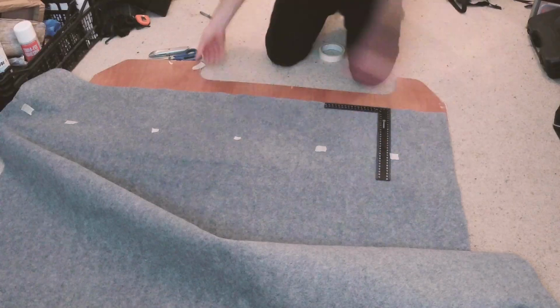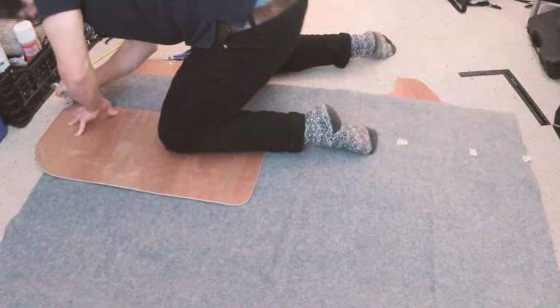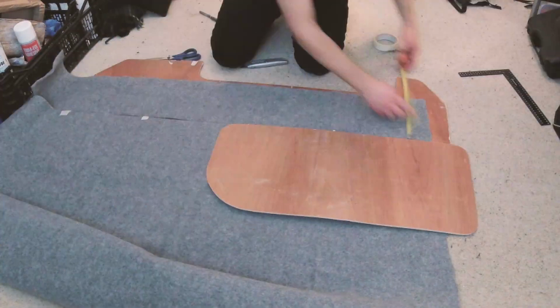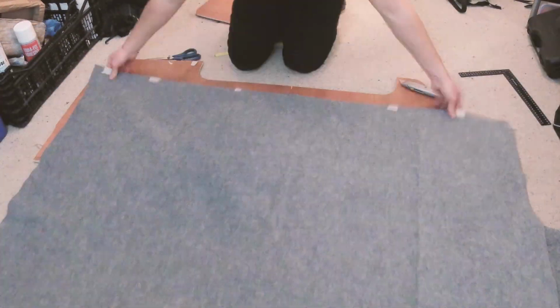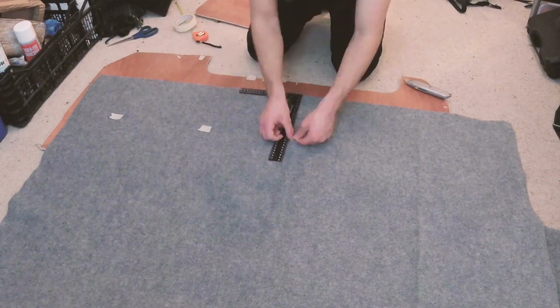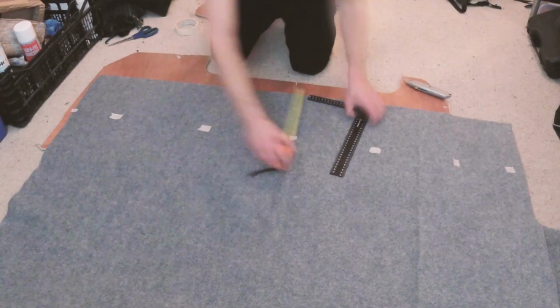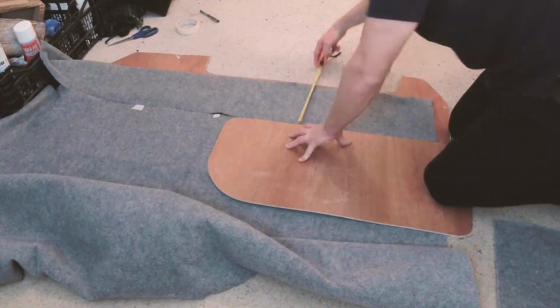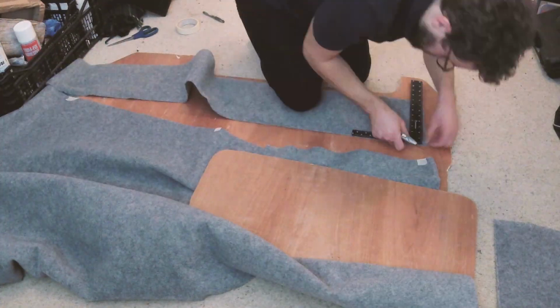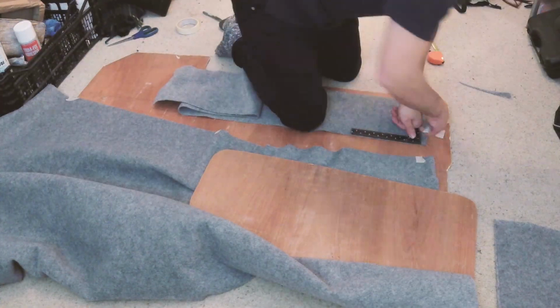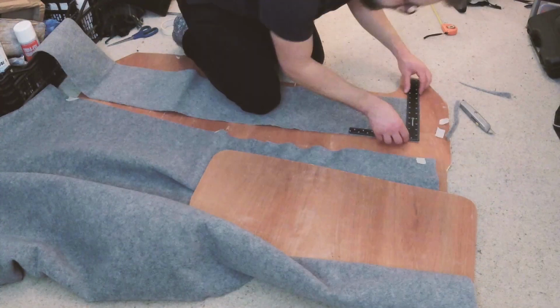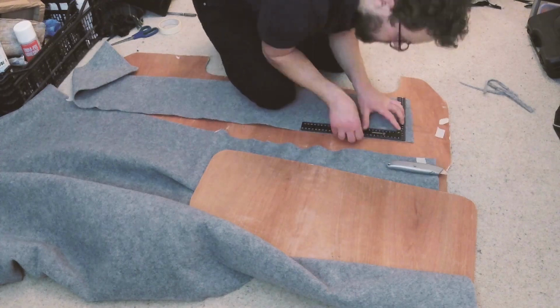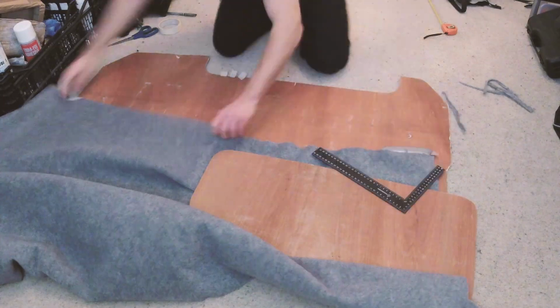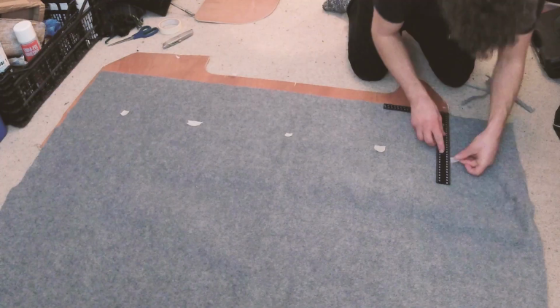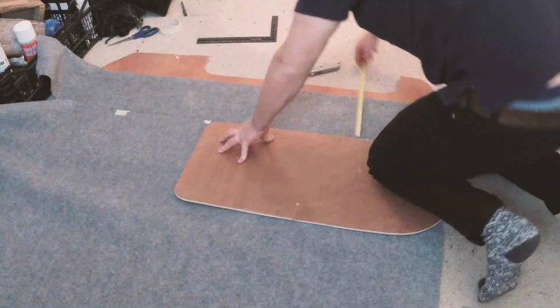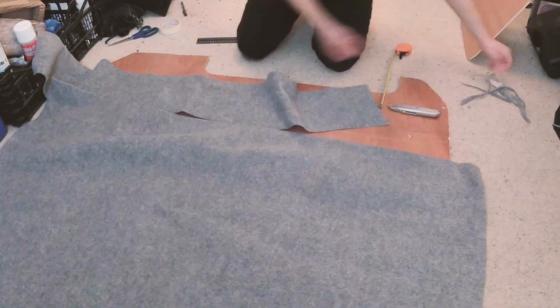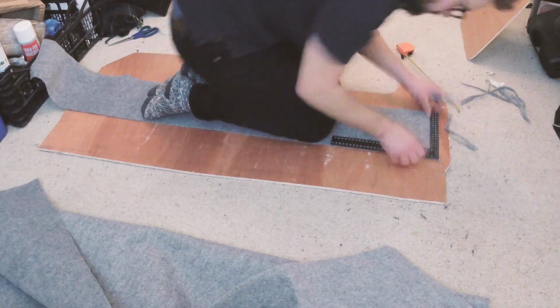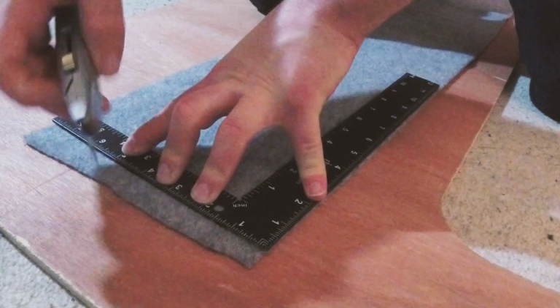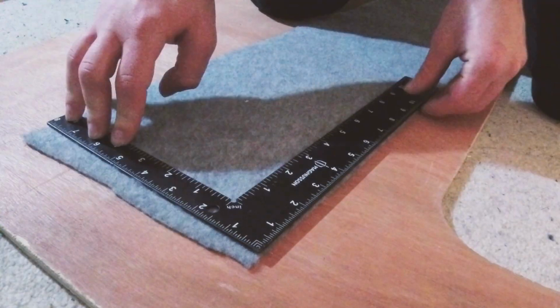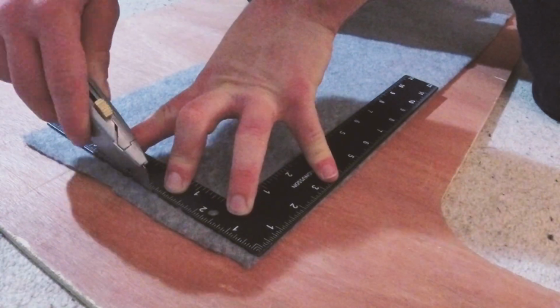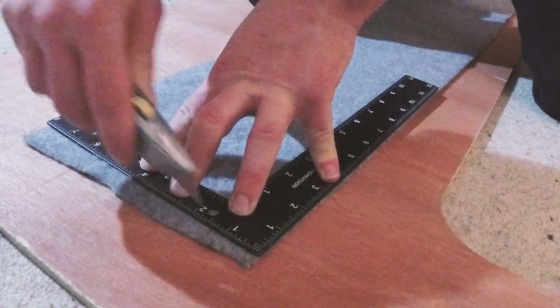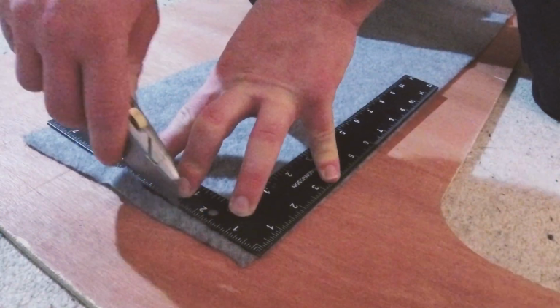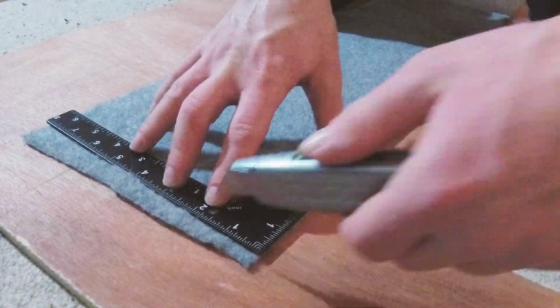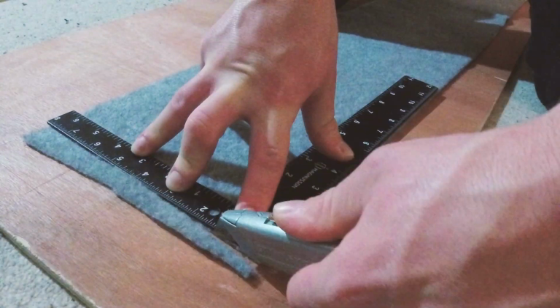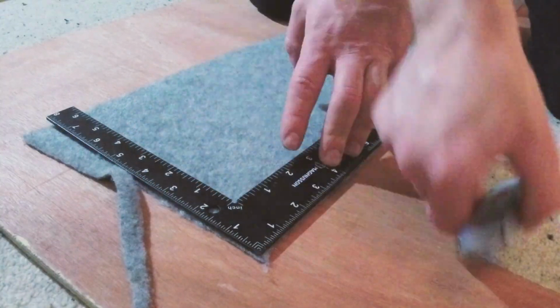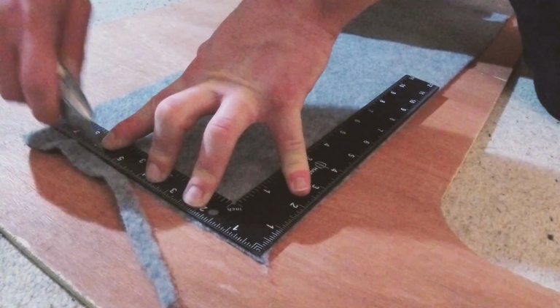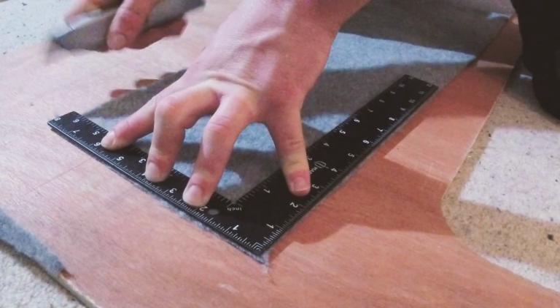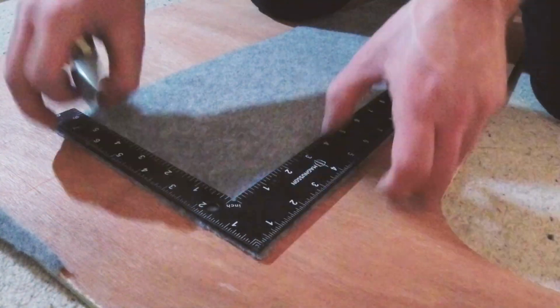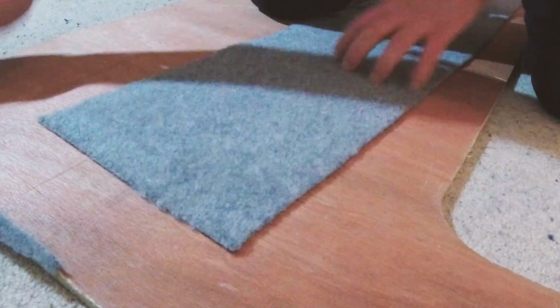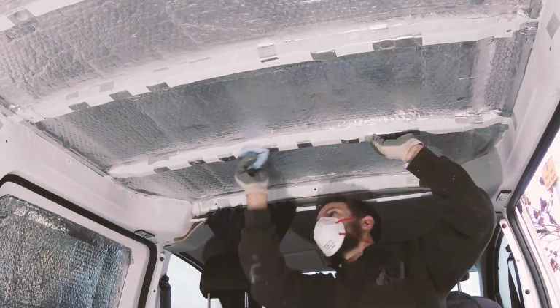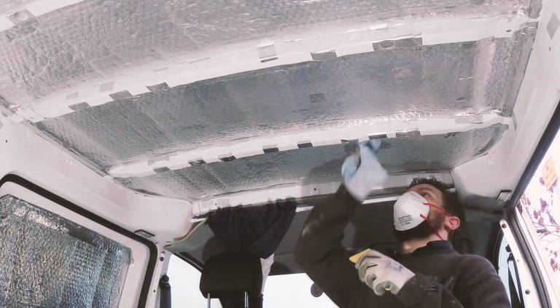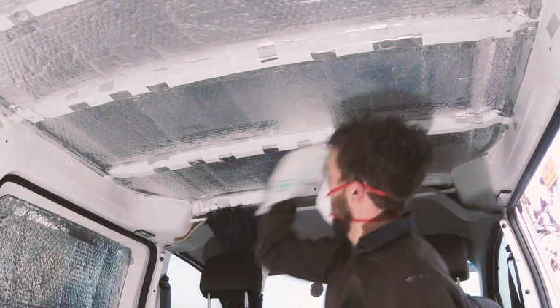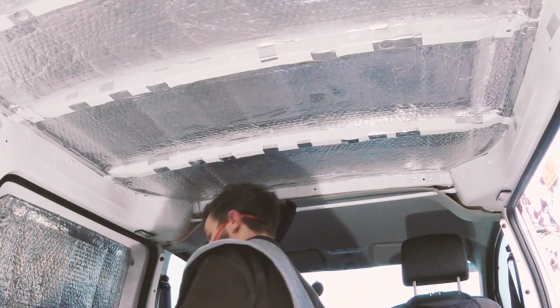Having sent off for a number of samples, I chose to use smoke coloured carpet. The reasoning here was that as I don't have windows in the back of the van, it wouldn't make the back too dark, though it would be dark enough to hide any marks or dirt. Laying the carpet out, I cut strips to span the width of the van, giving myself plenty of excess.